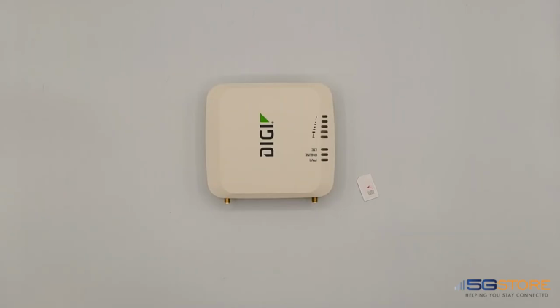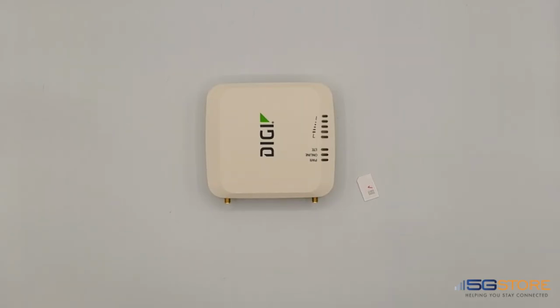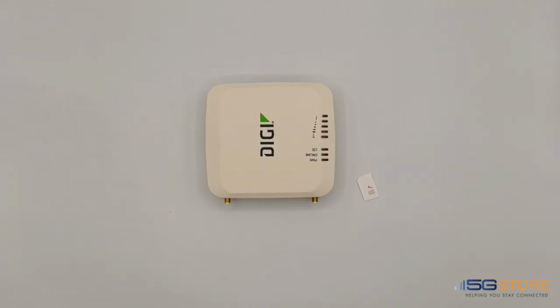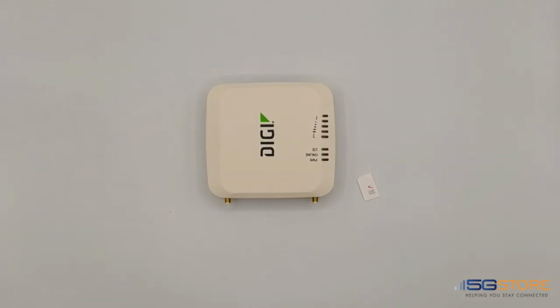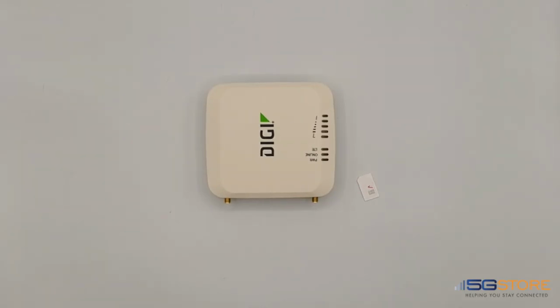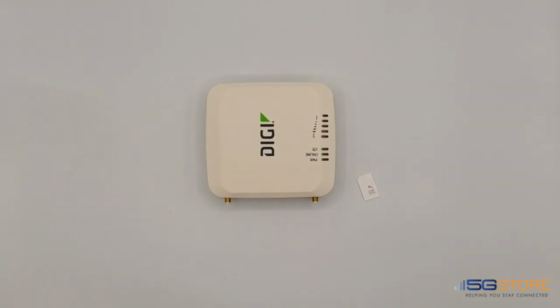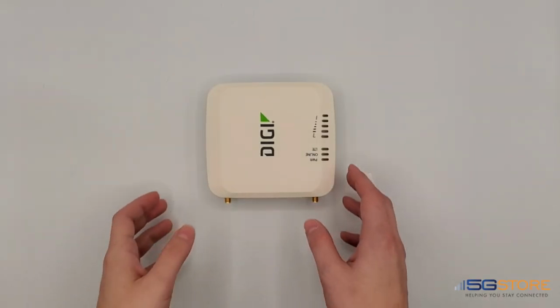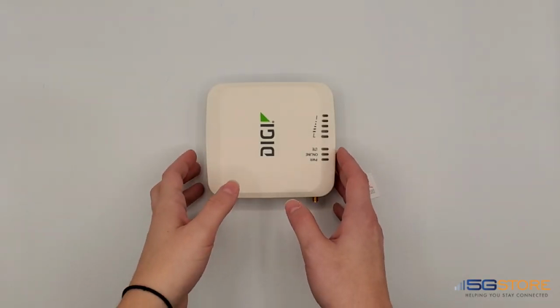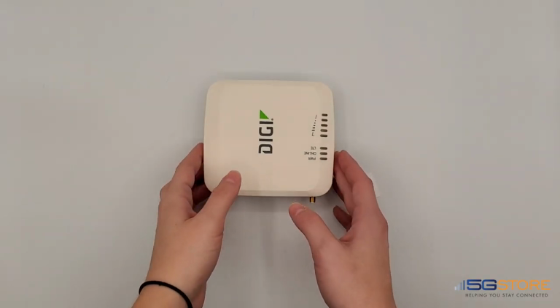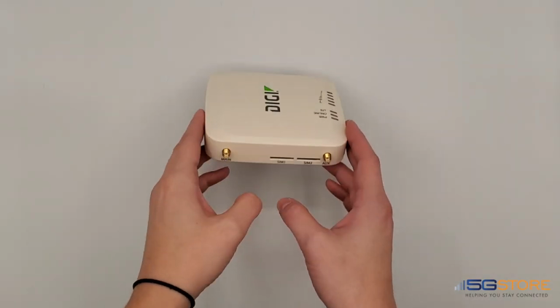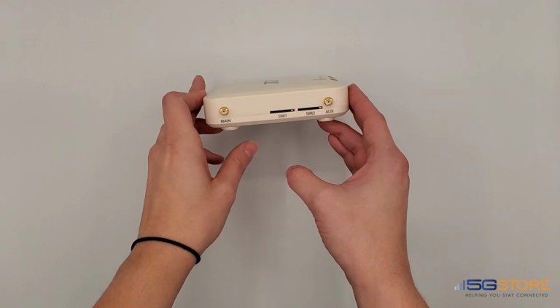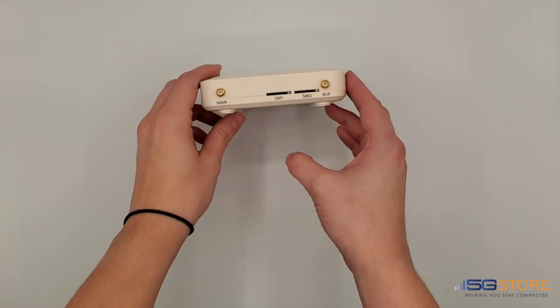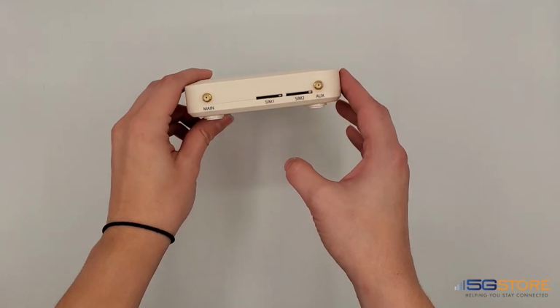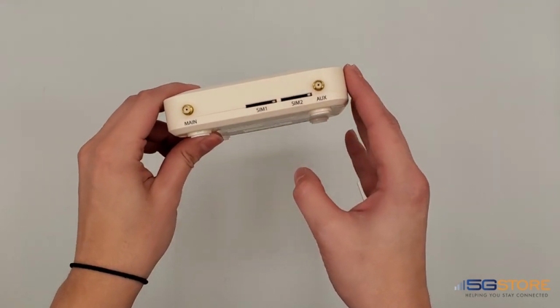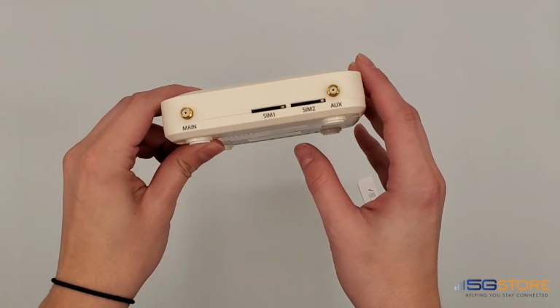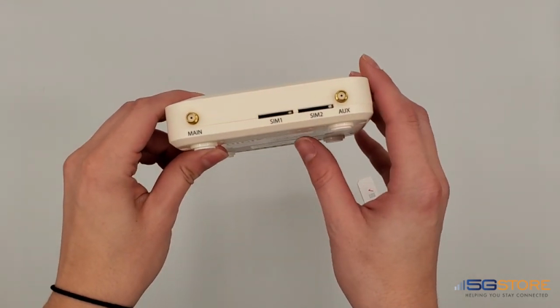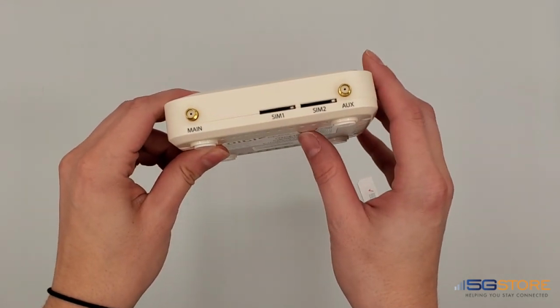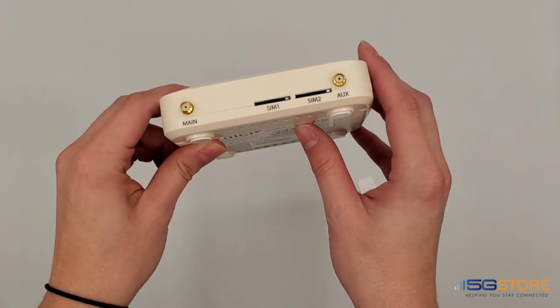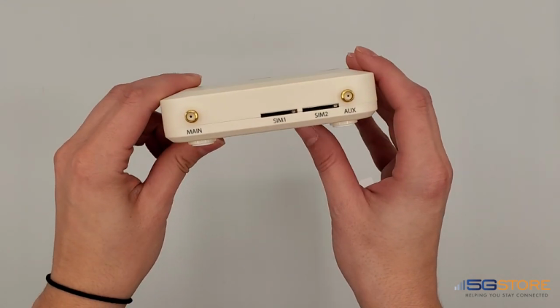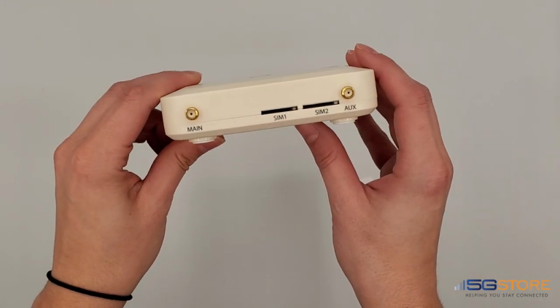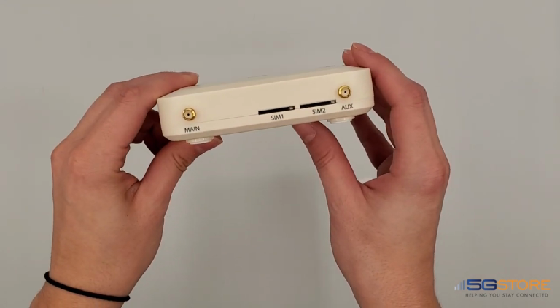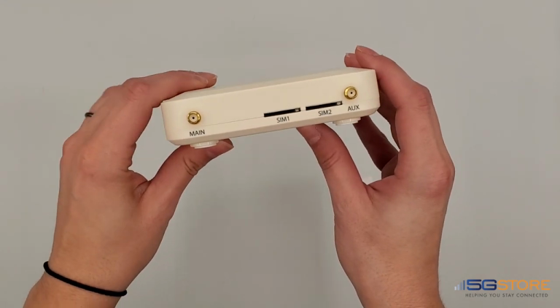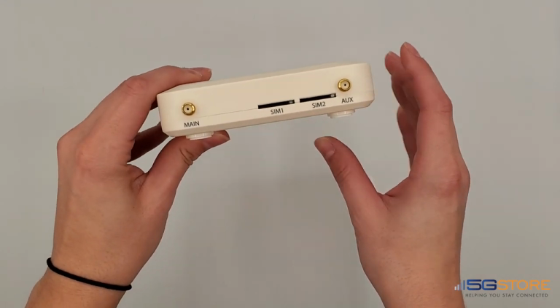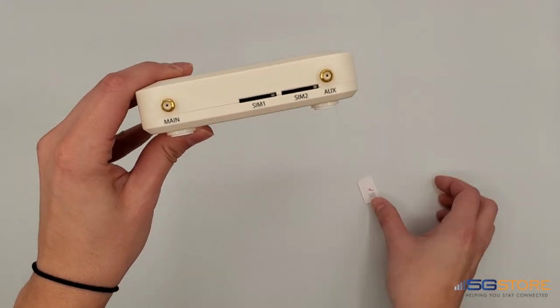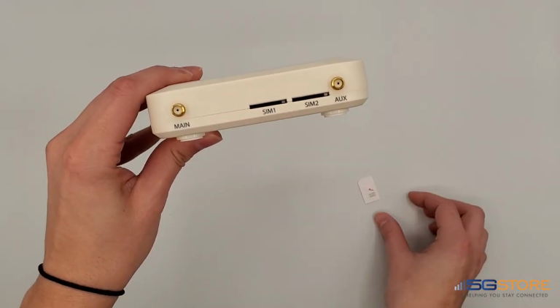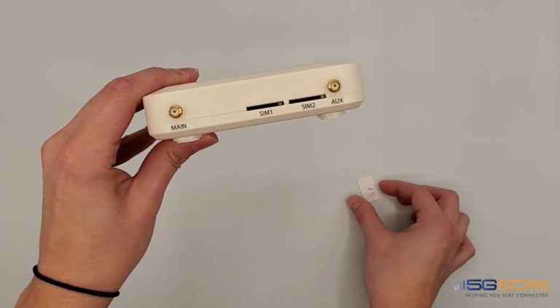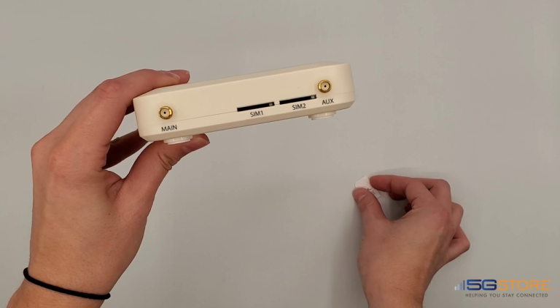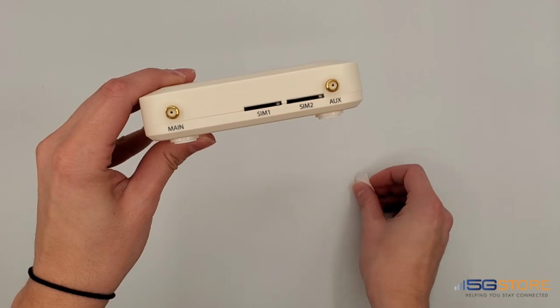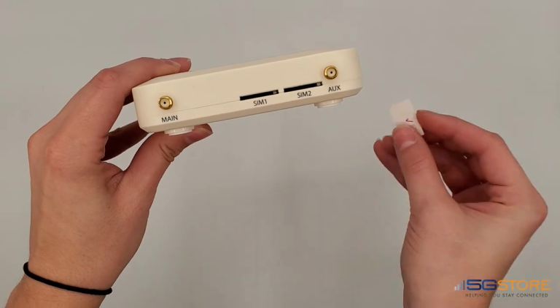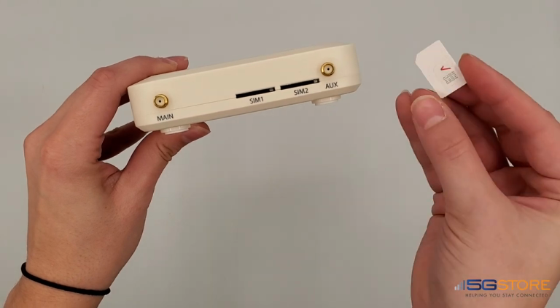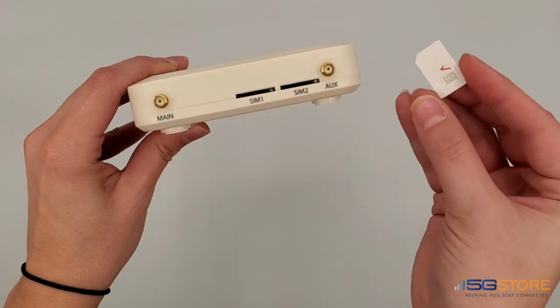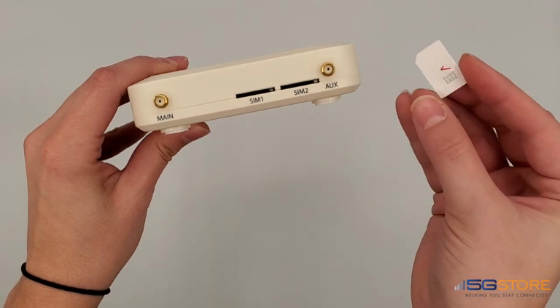To start setting up your Digi EX12 router, you will need to reach out to a cellular carrier for service. Provide the carrier with the device's IMEI number and they will activate a SIM card for you to use.